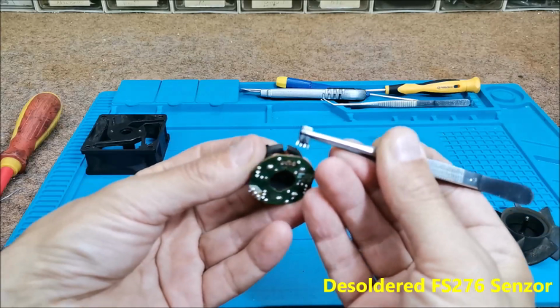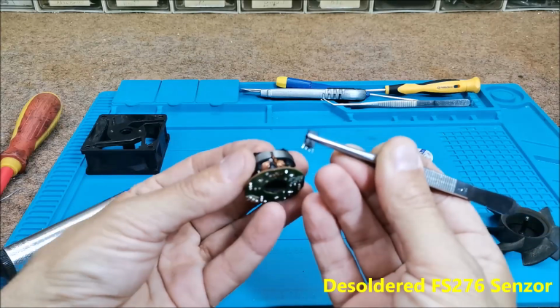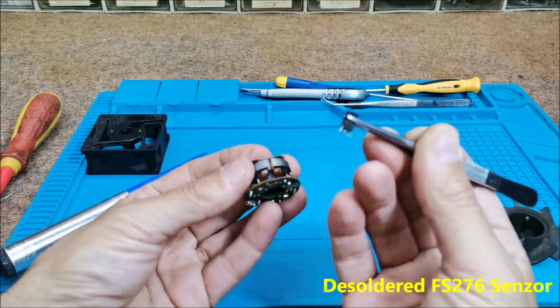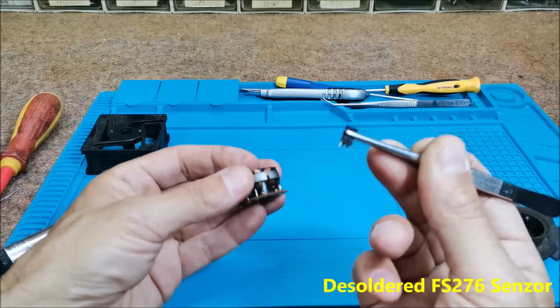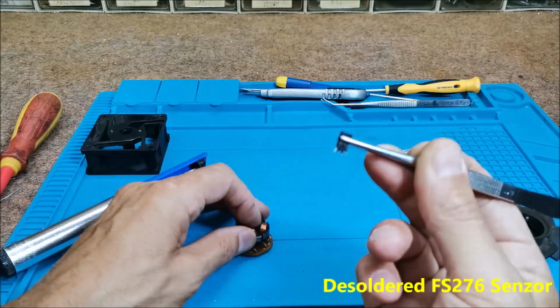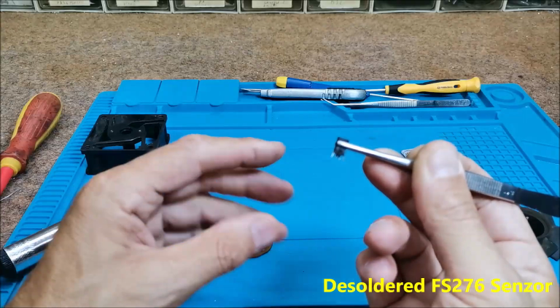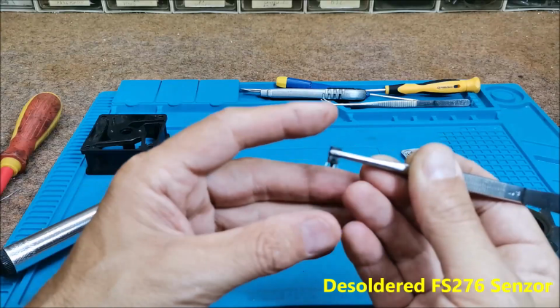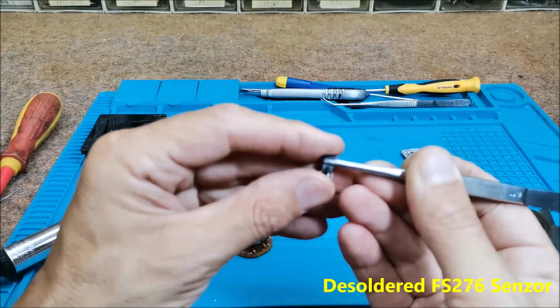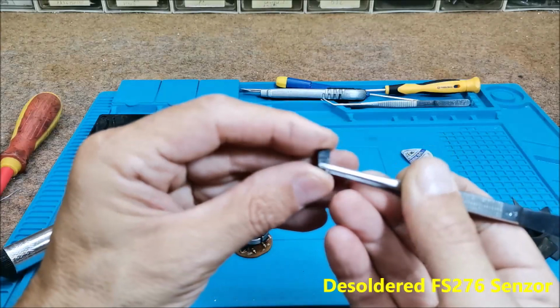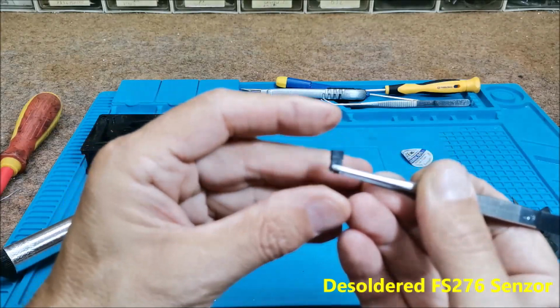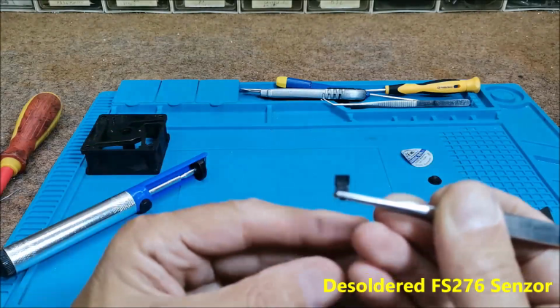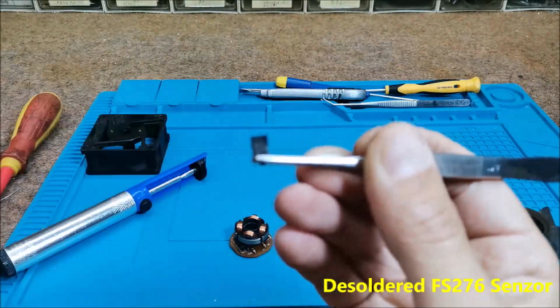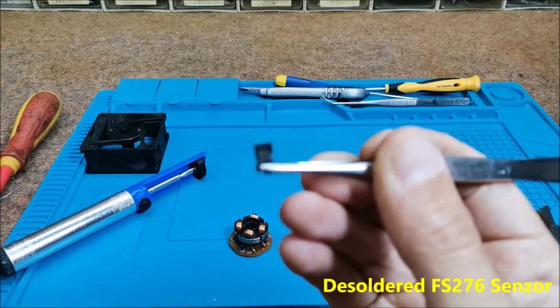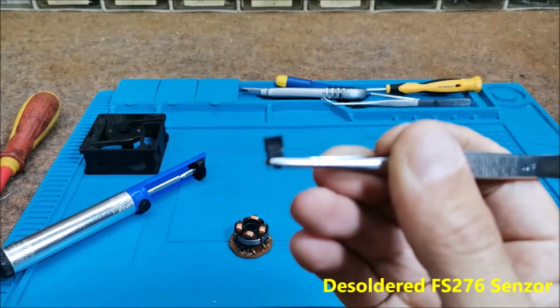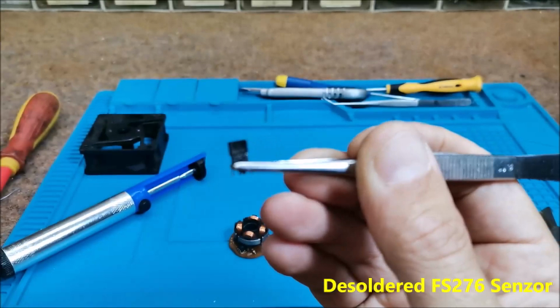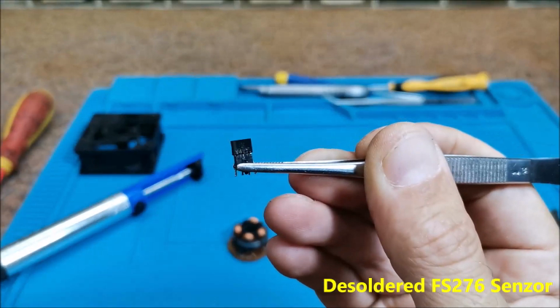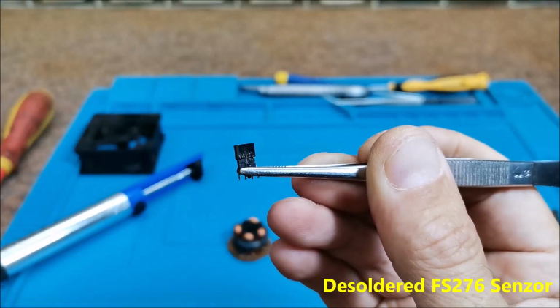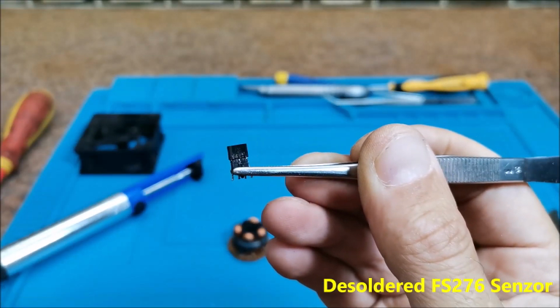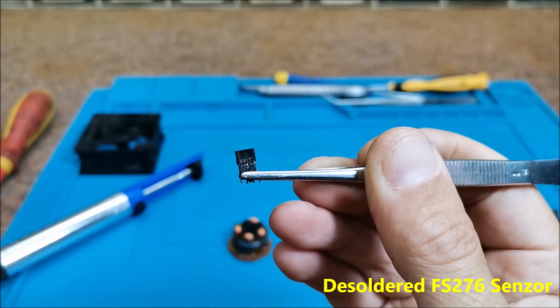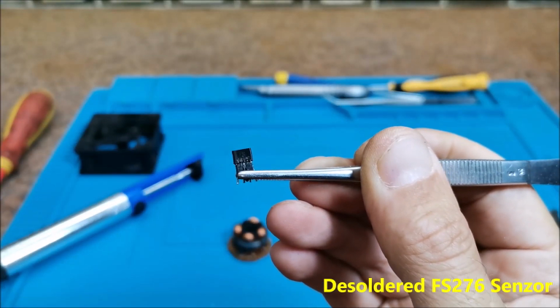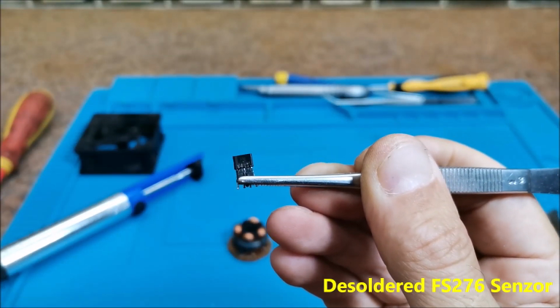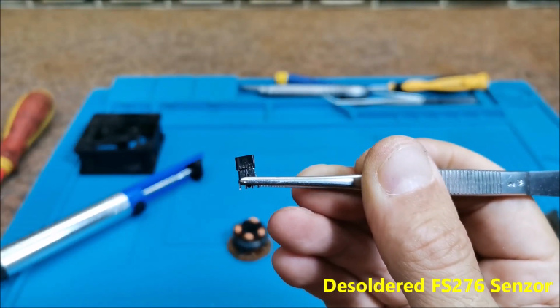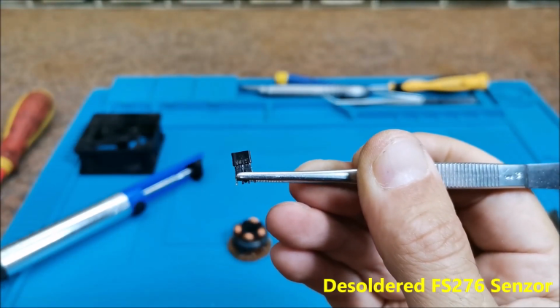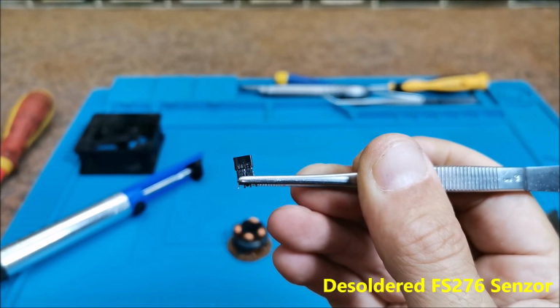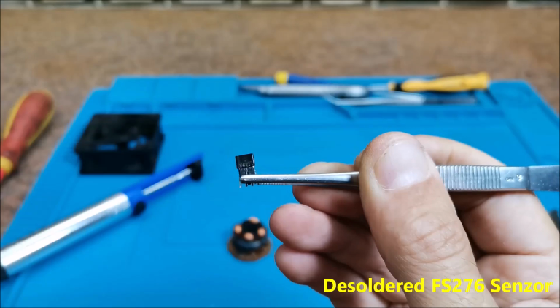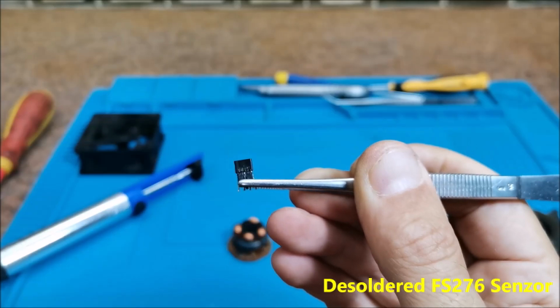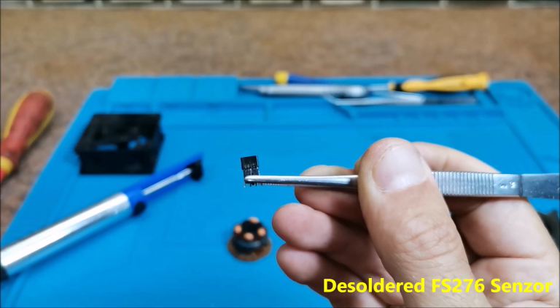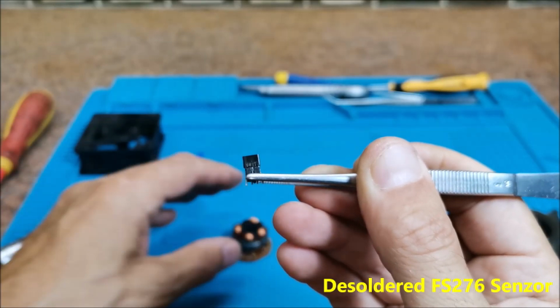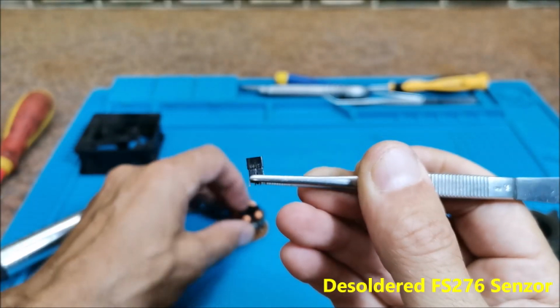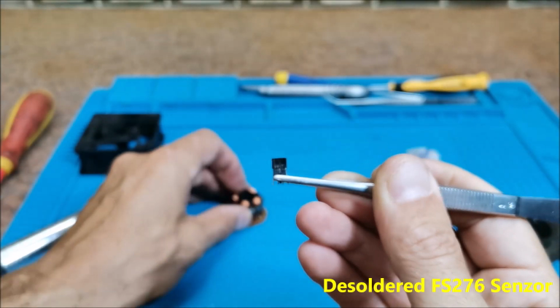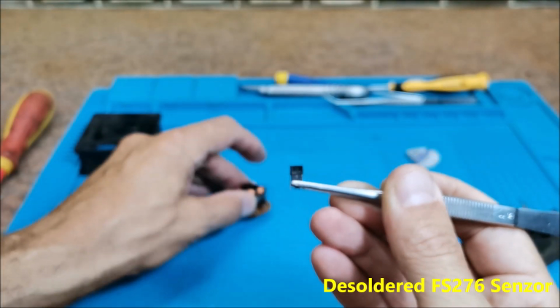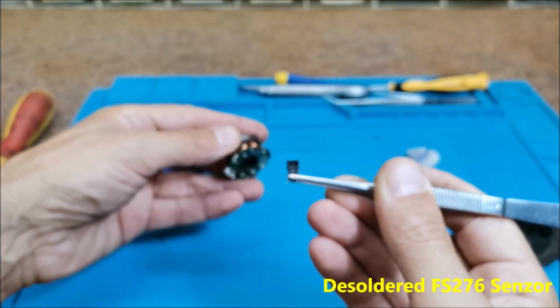This is the desoldered sensor with the label FS276, which we will use for this project.